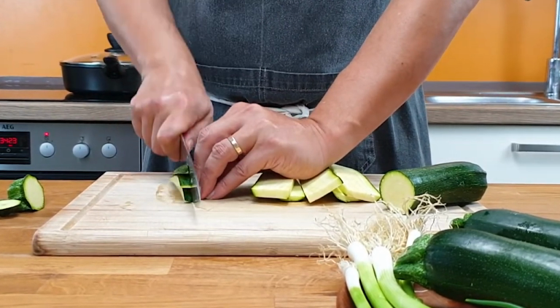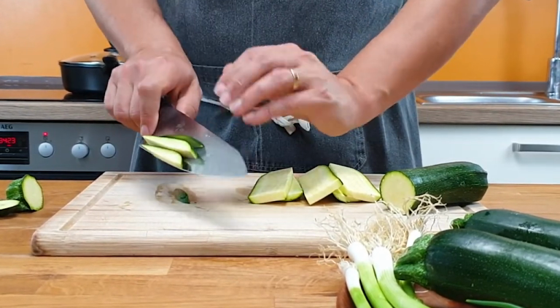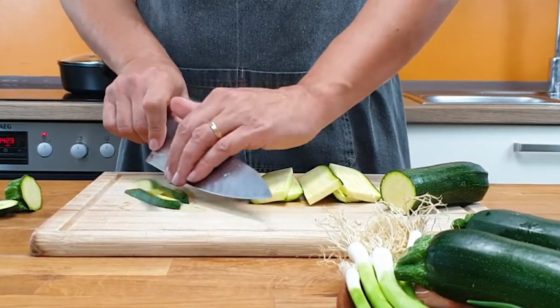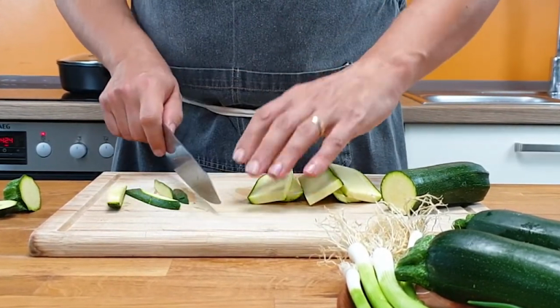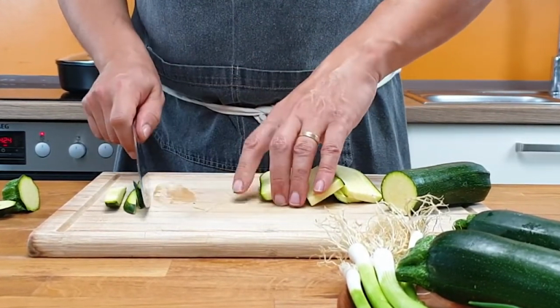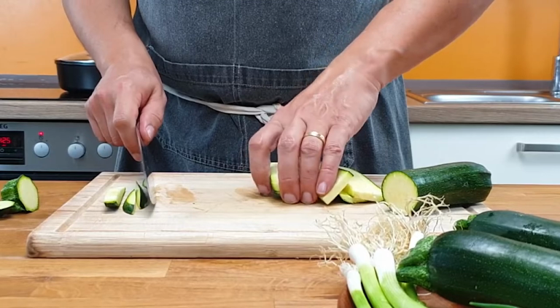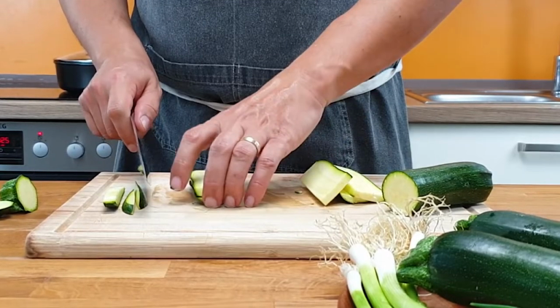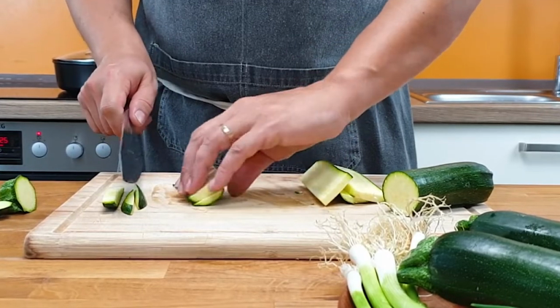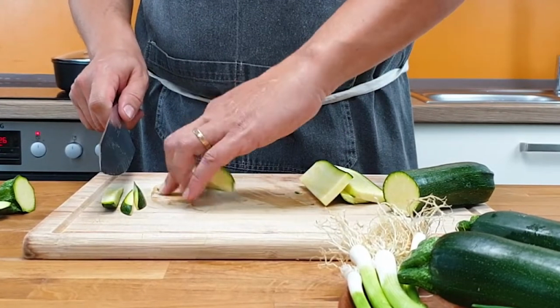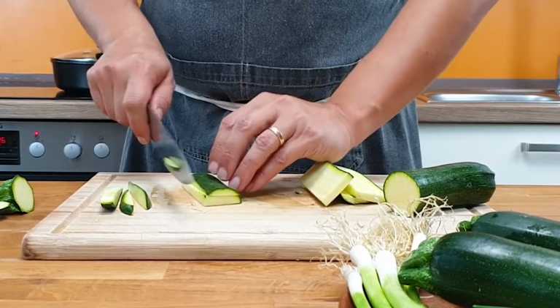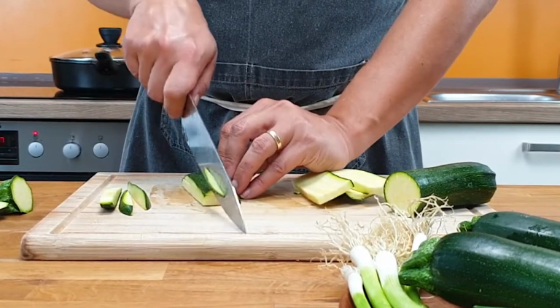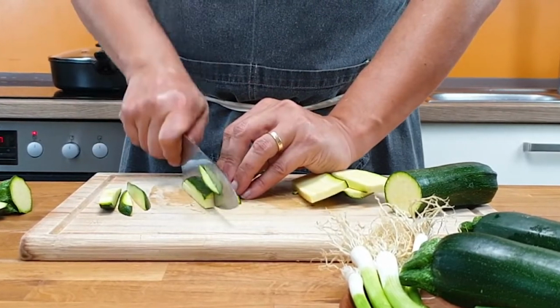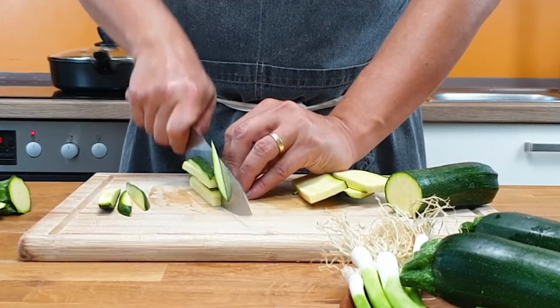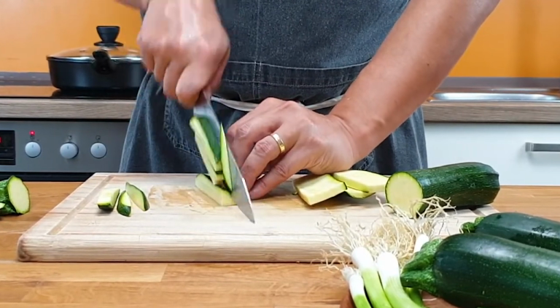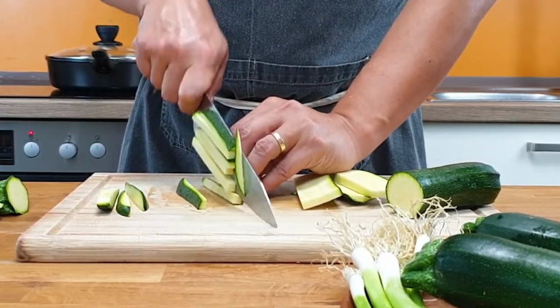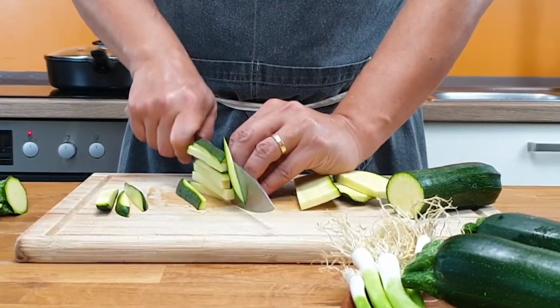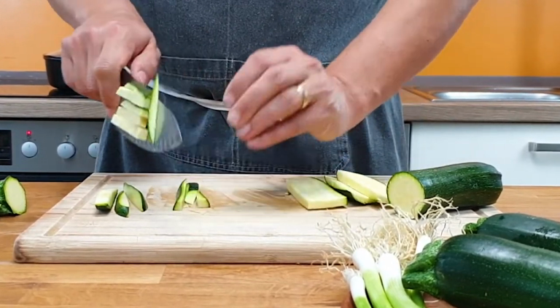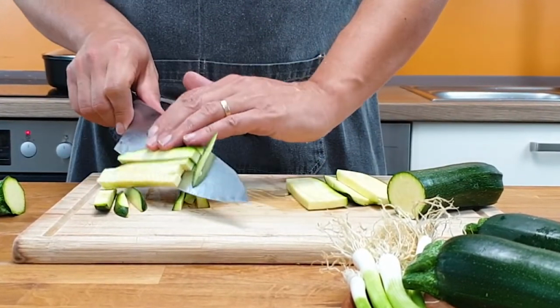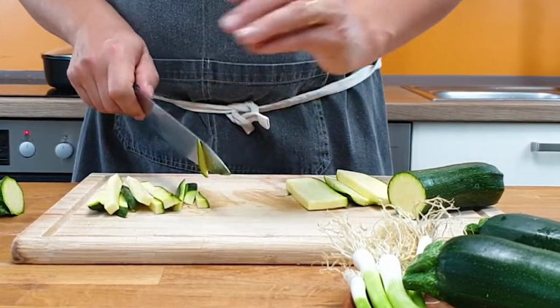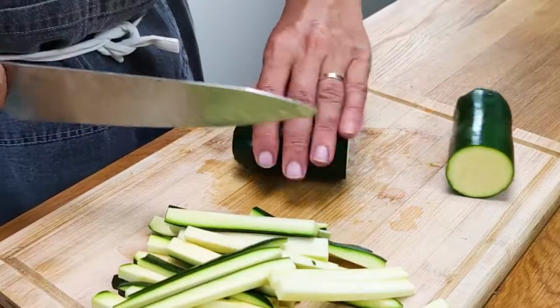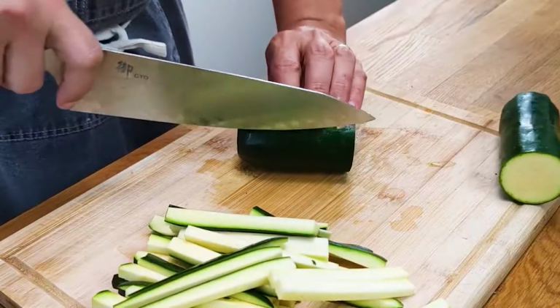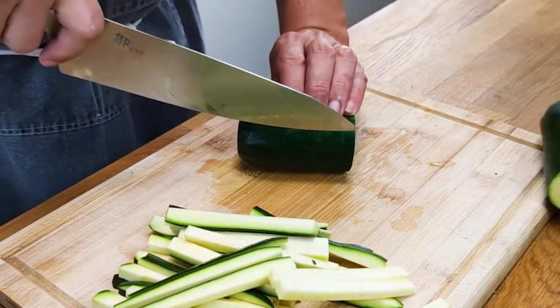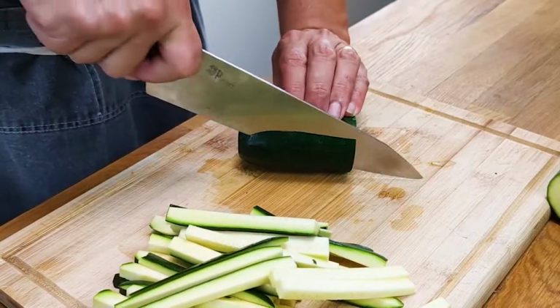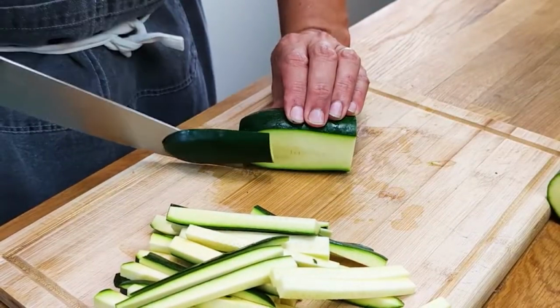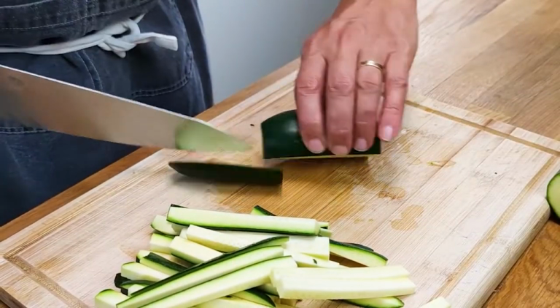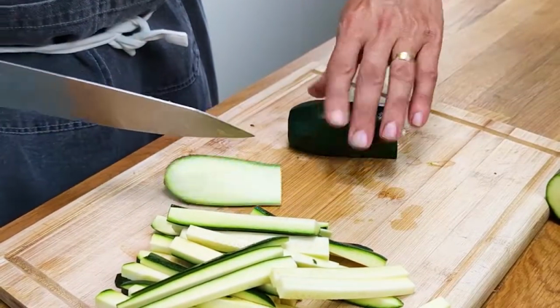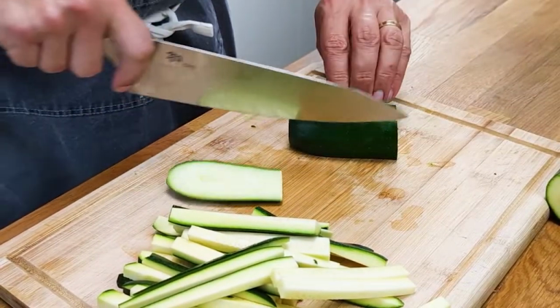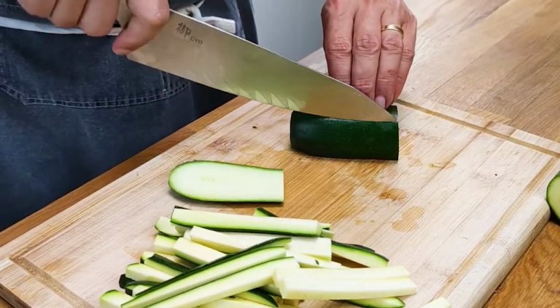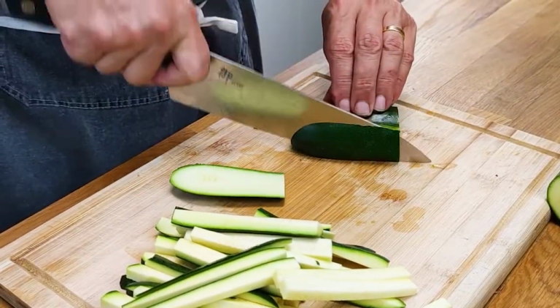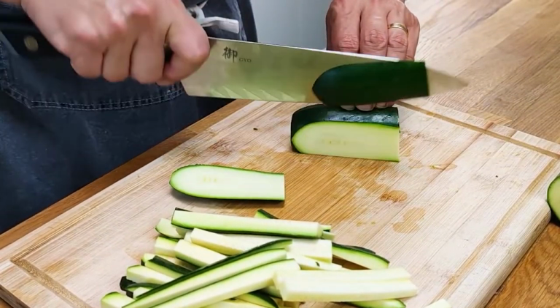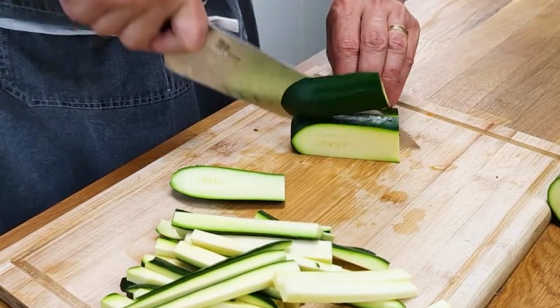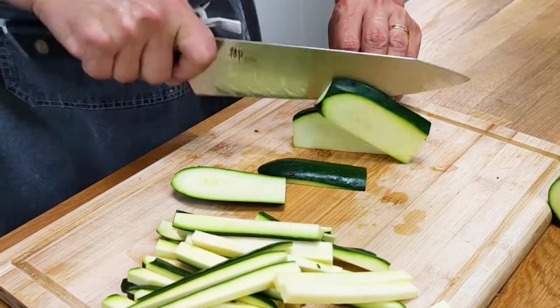If you cut them too thick, your pancake gets too wet, because squash contains too much water. Be careful — the juice of the squash makes the cutting board slippery as hell, so watch out.